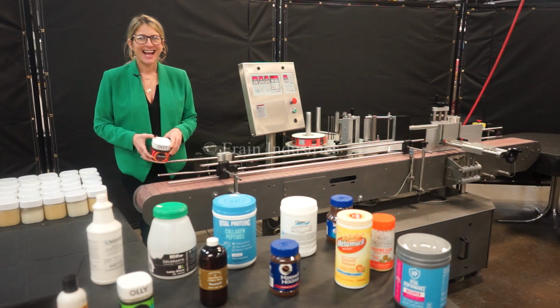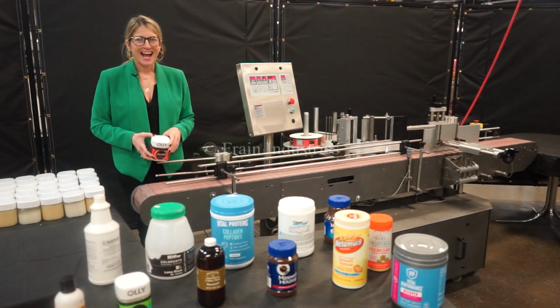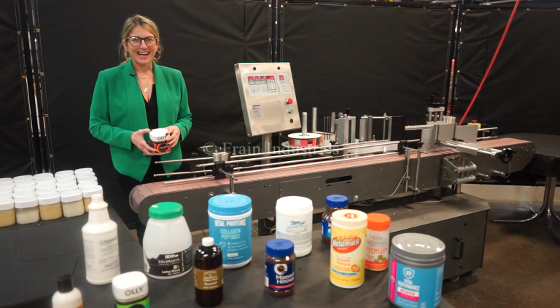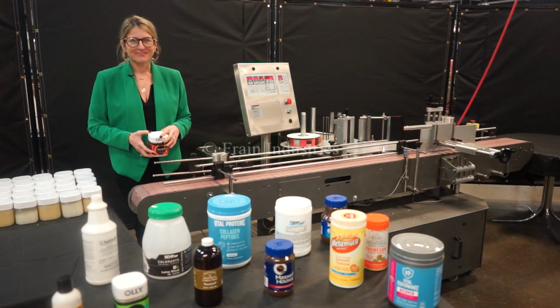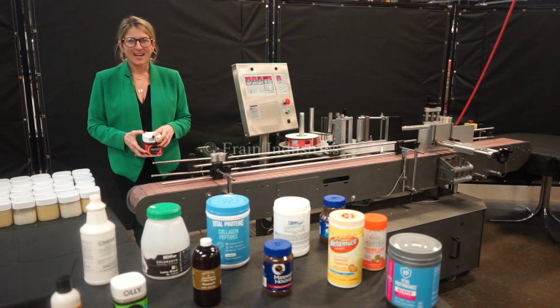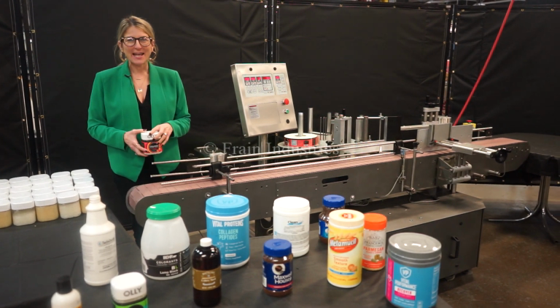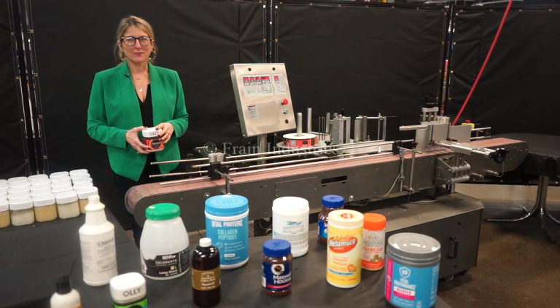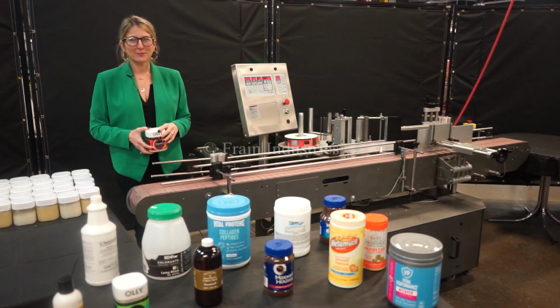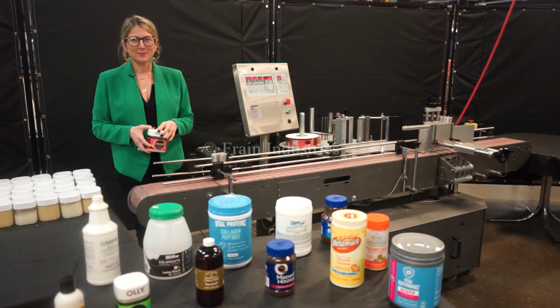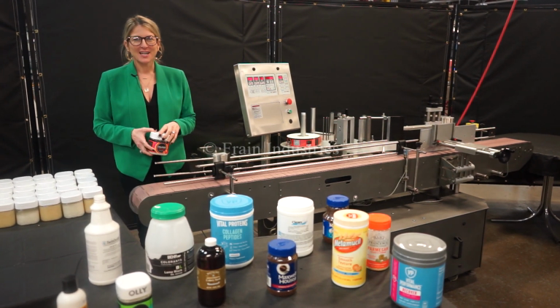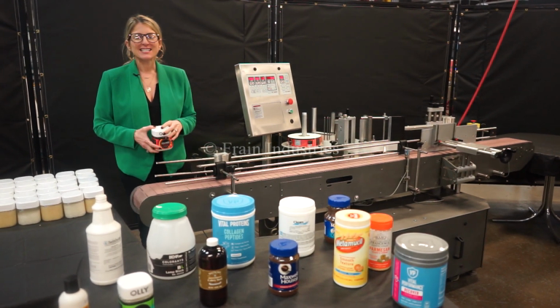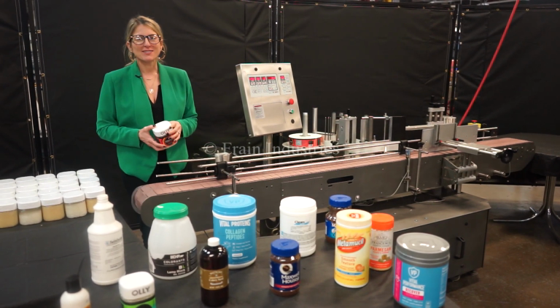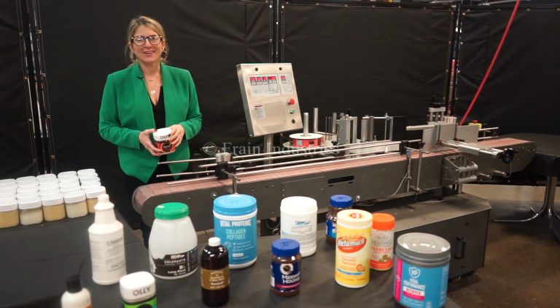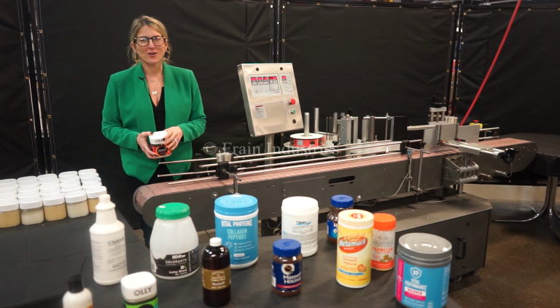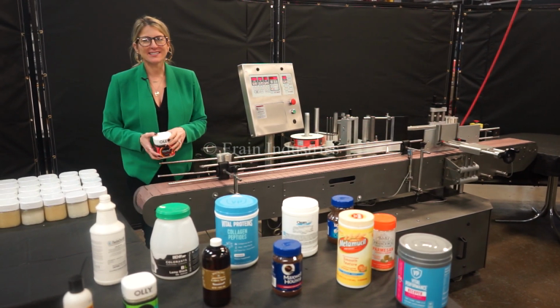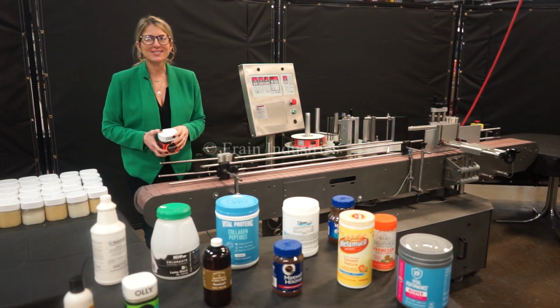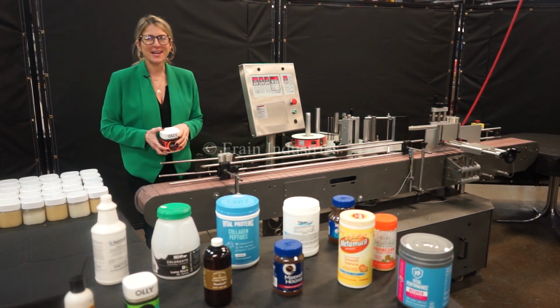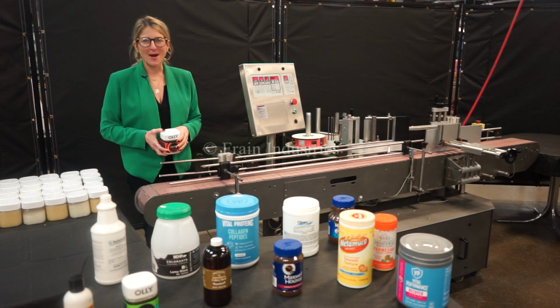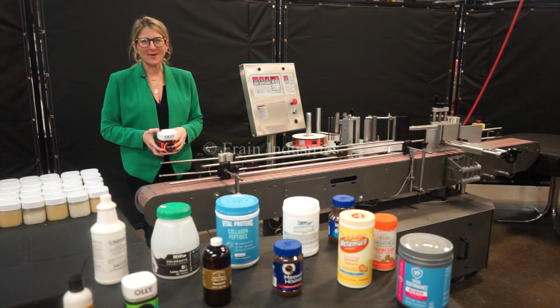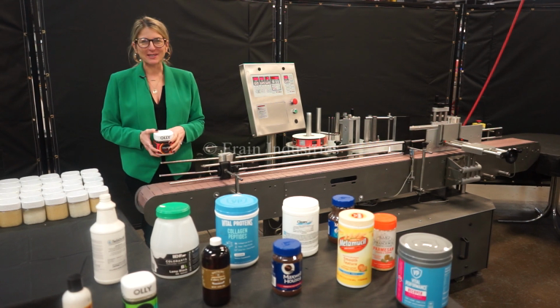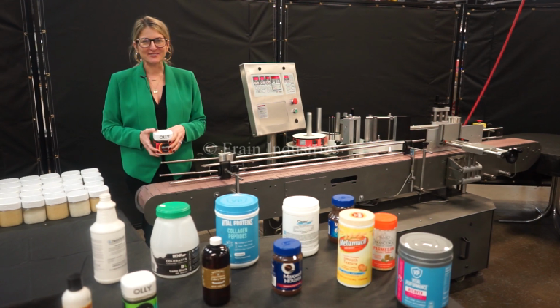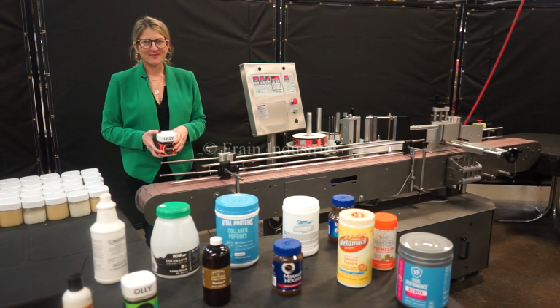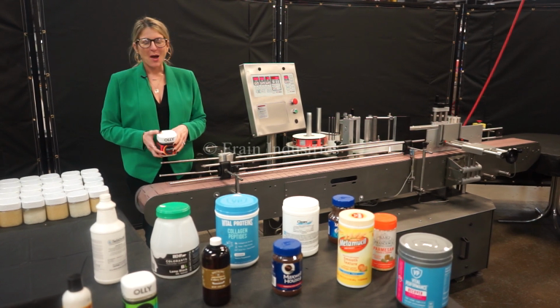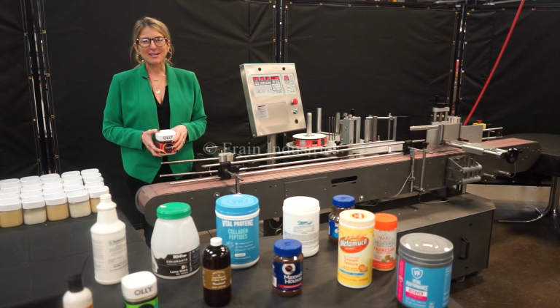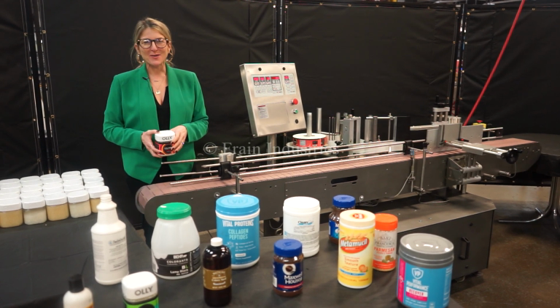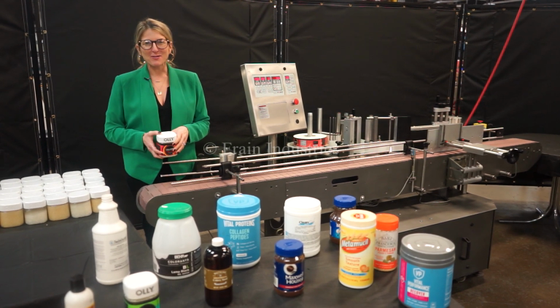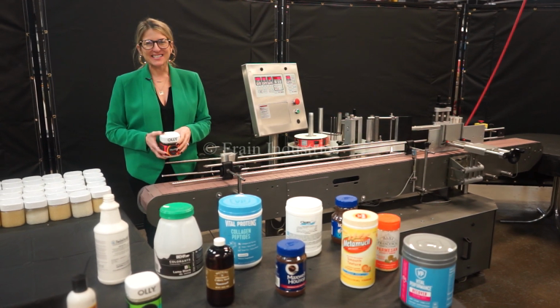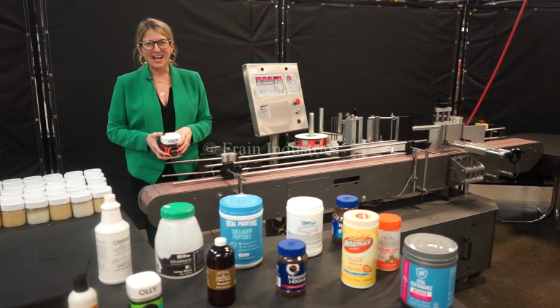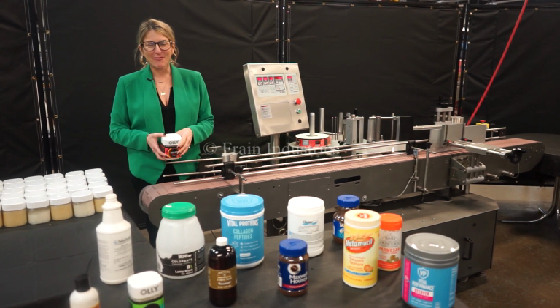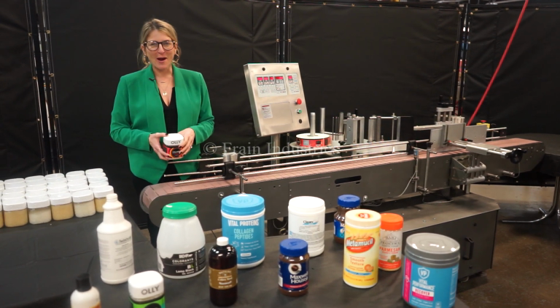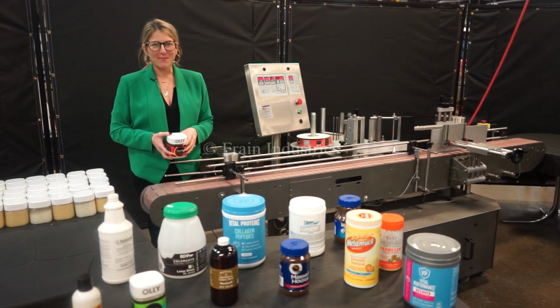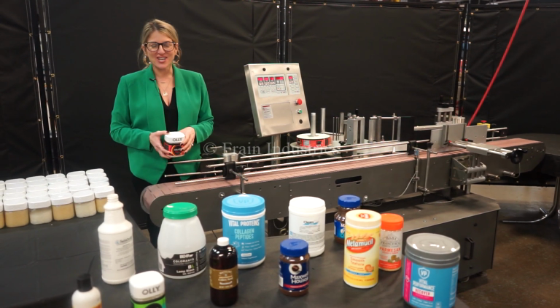Hi, I'm Katie with the Frame Group. Today we're cycling your Tronix S3M Wraparound Labeler. We recommend doing the manual in its entirety before powering up the machine.